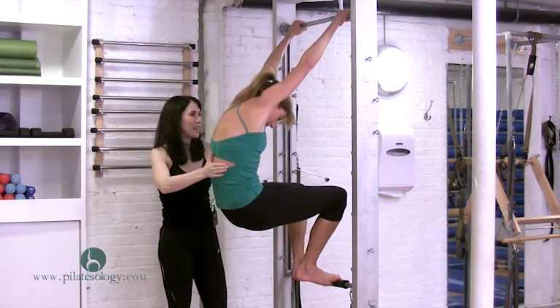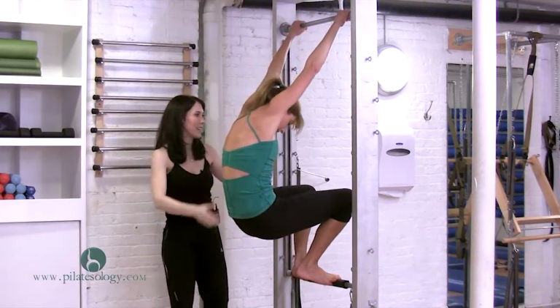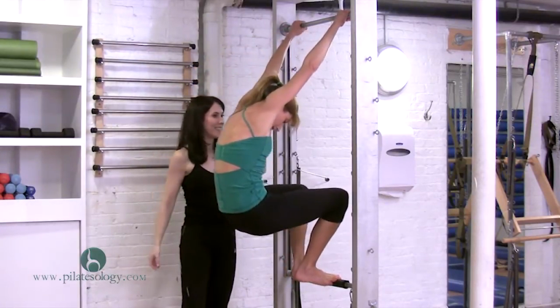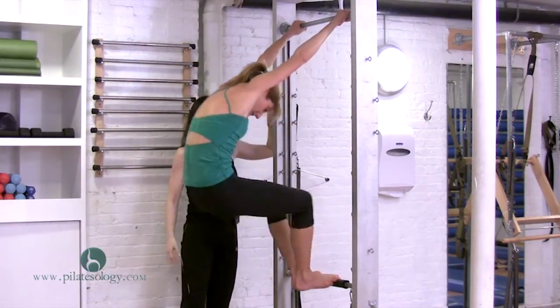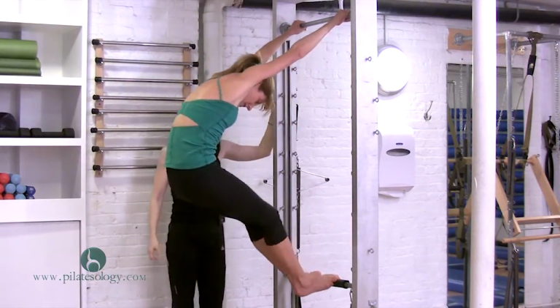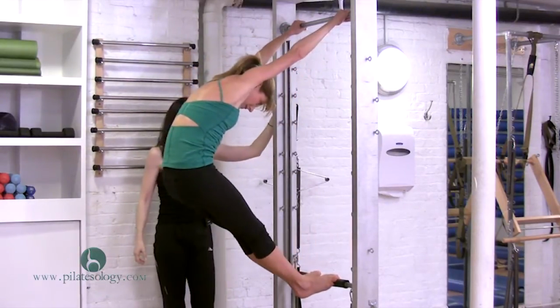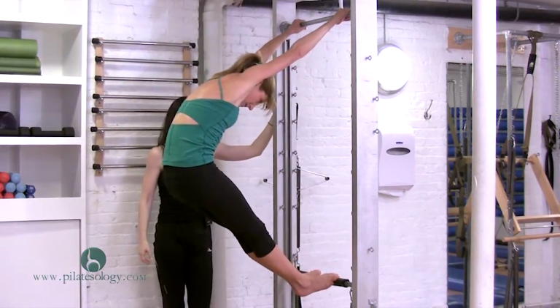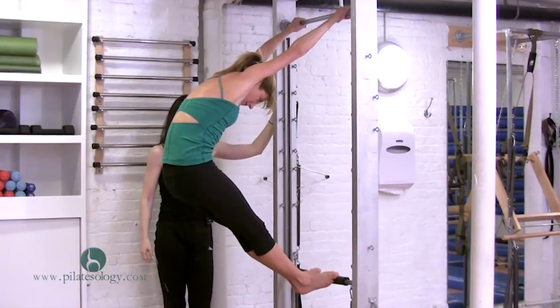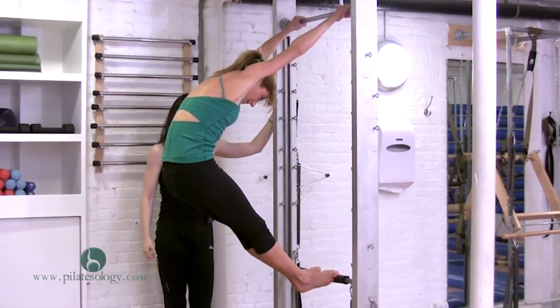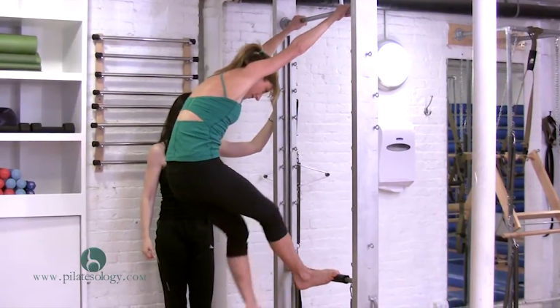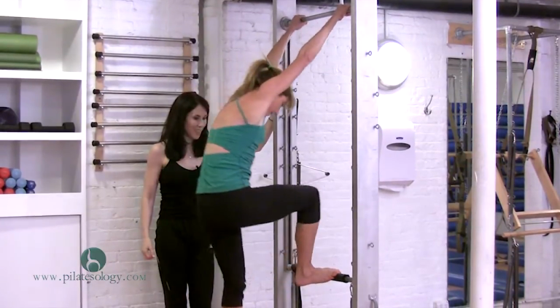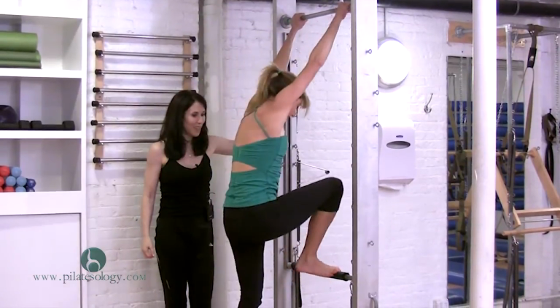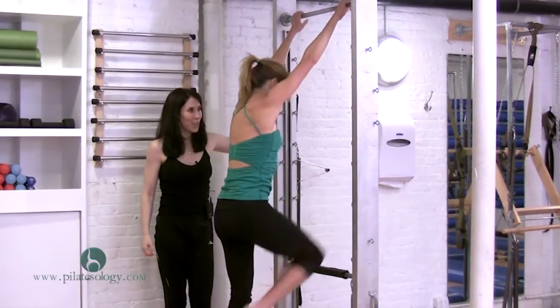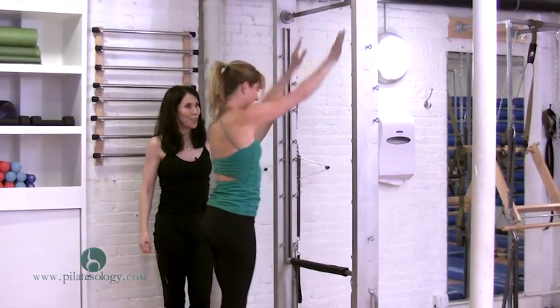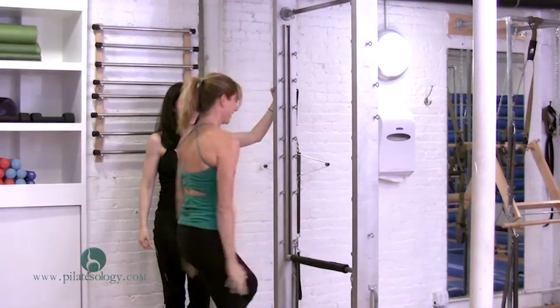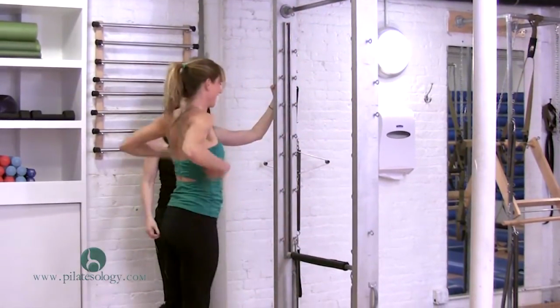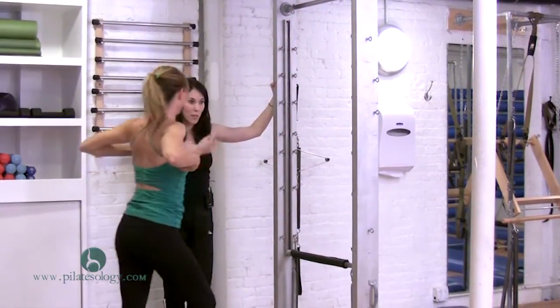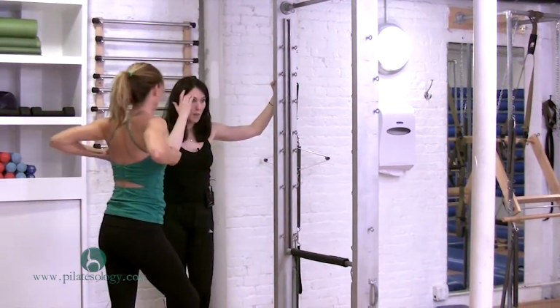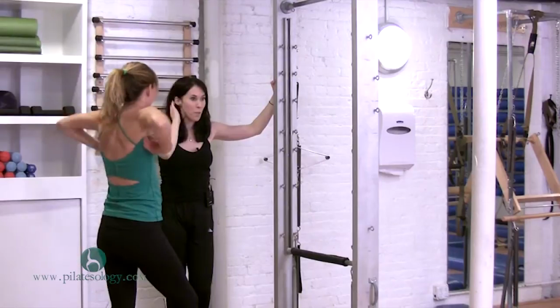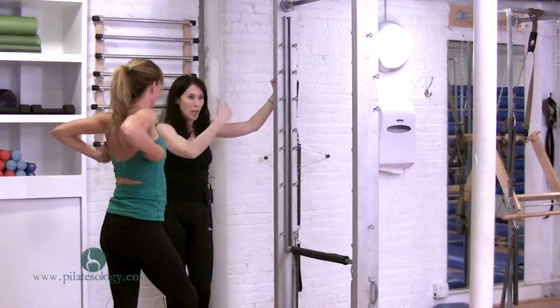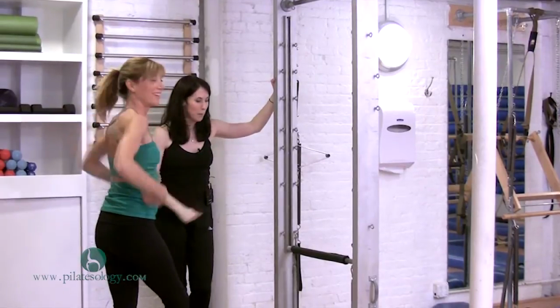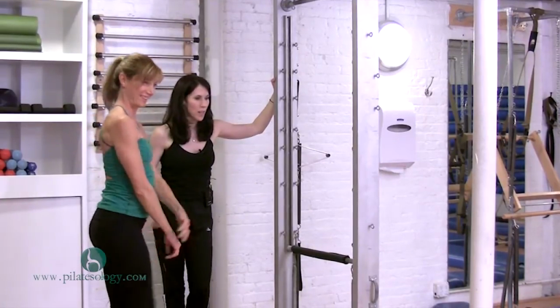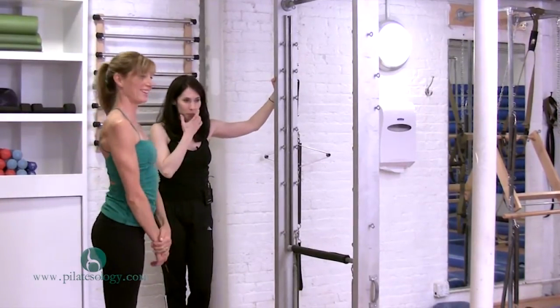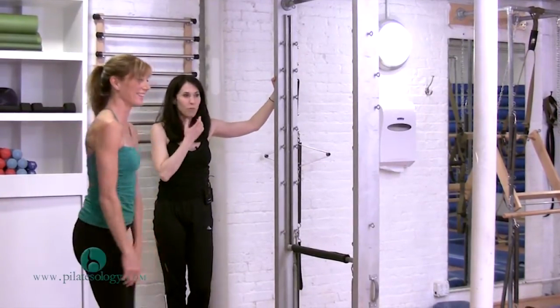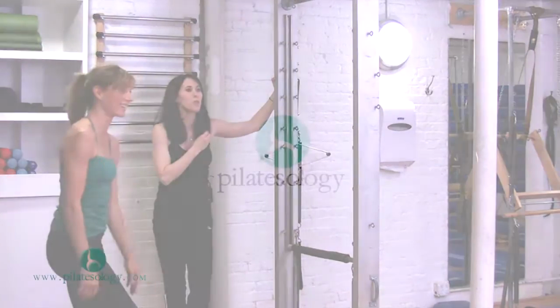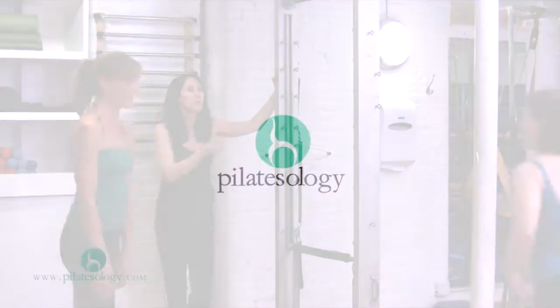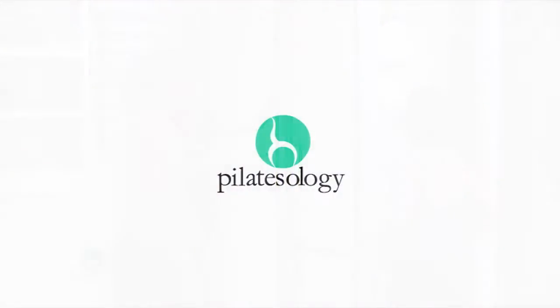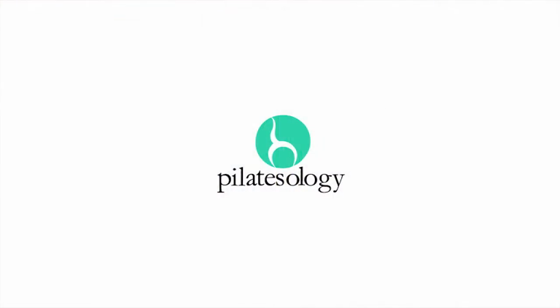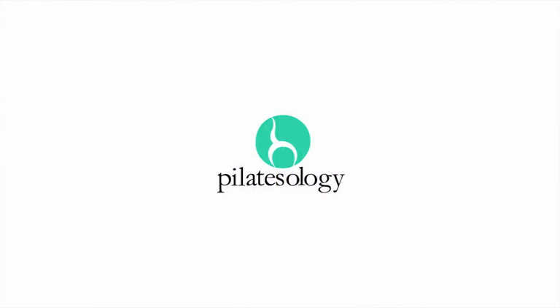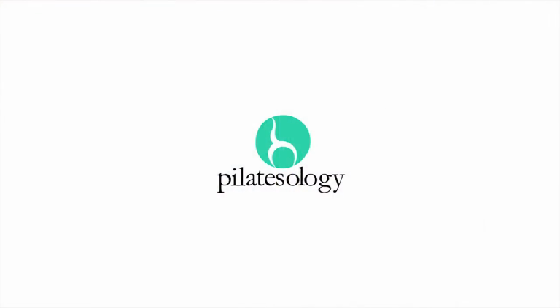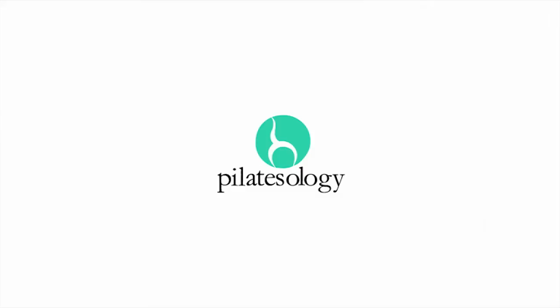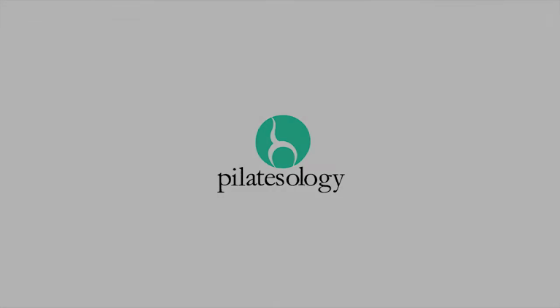Good, good. Easy — not great. Have you ever done the semicircle? Come on up, let's try another one. We can also take a side bend while we're up here — can you reach up there?